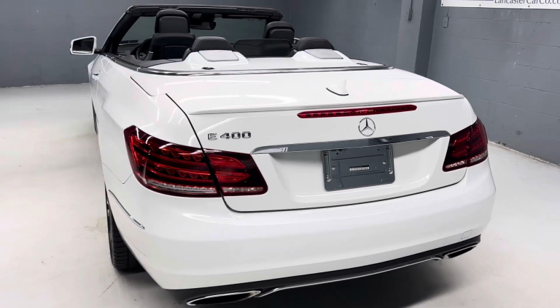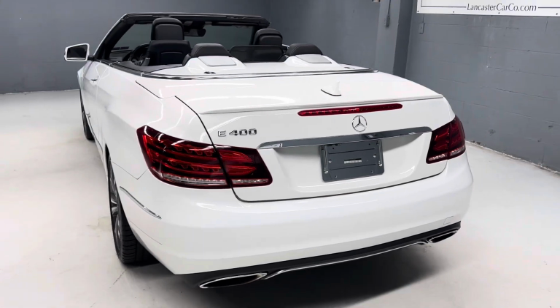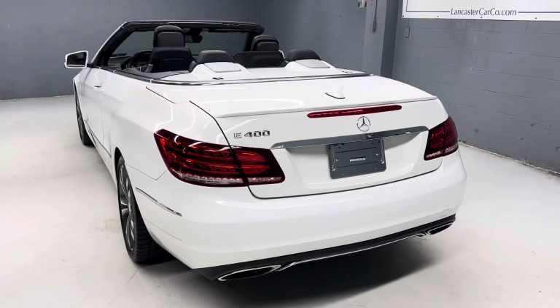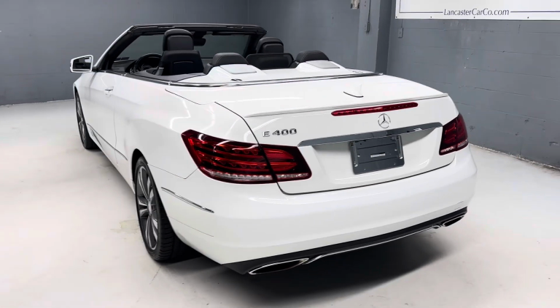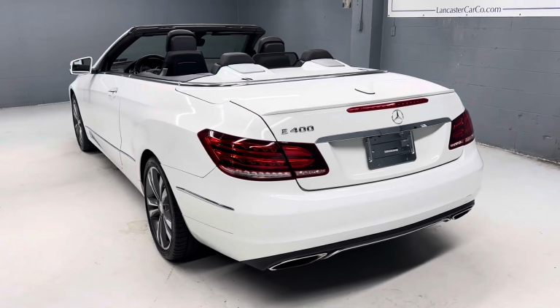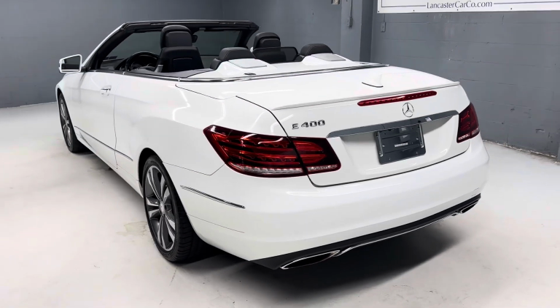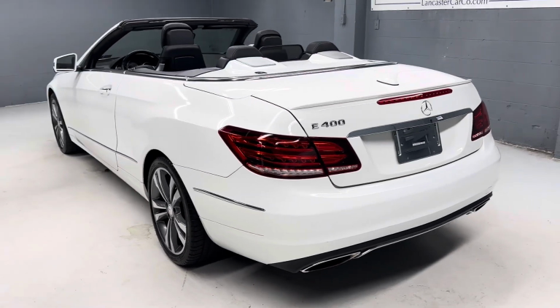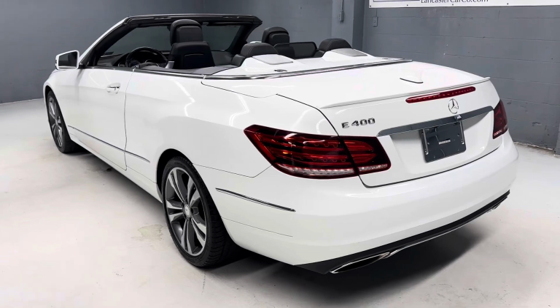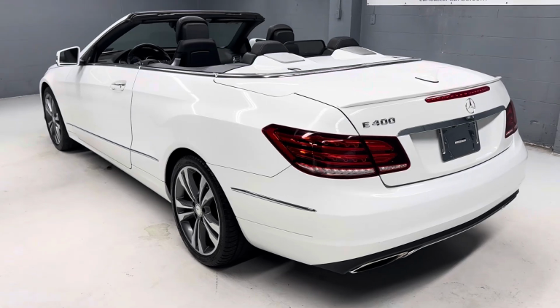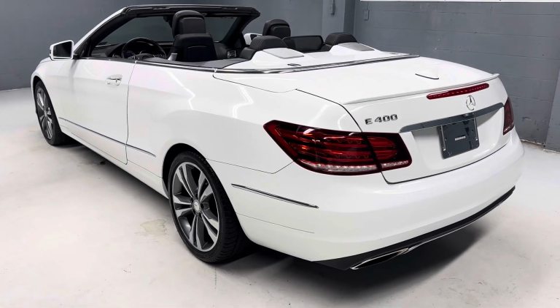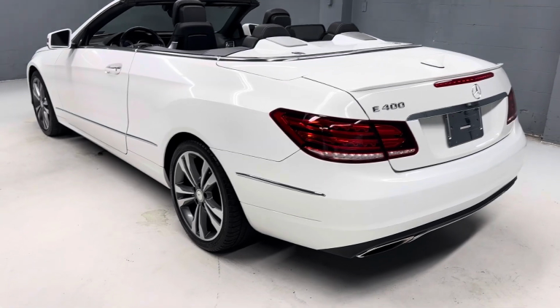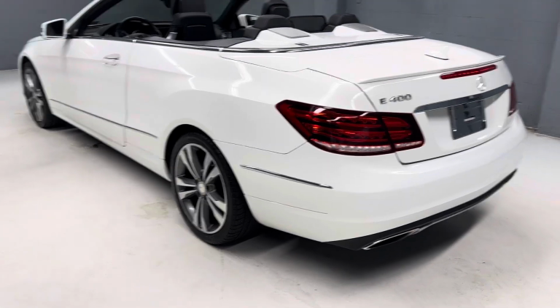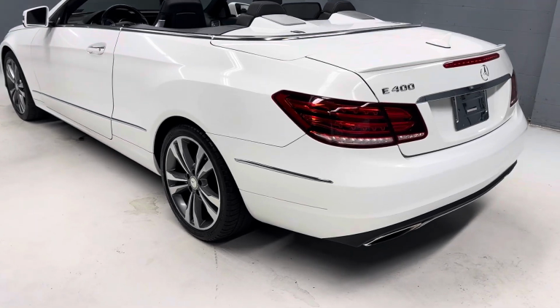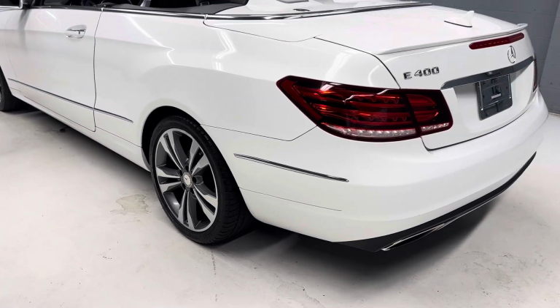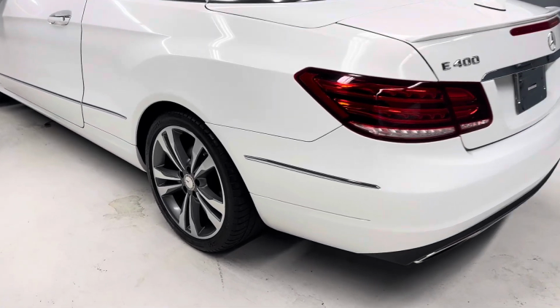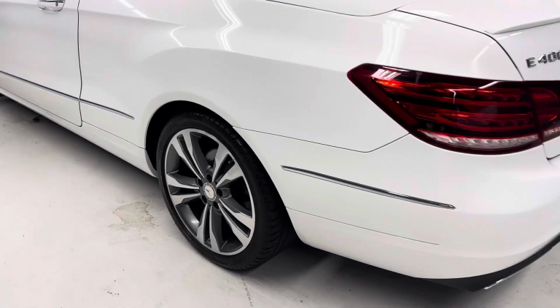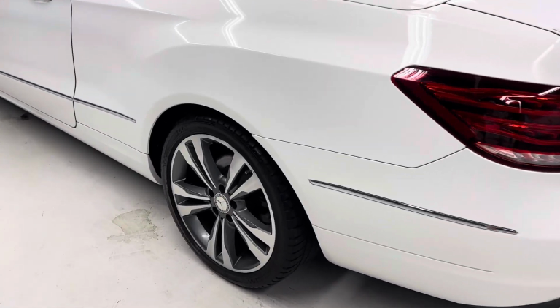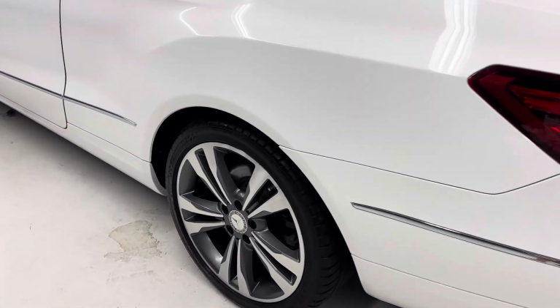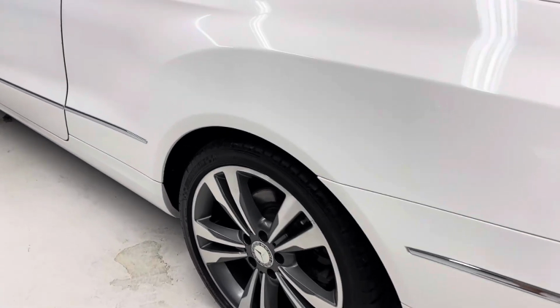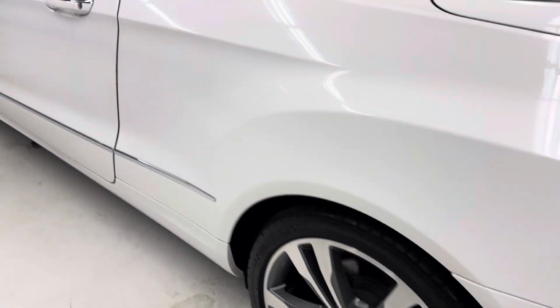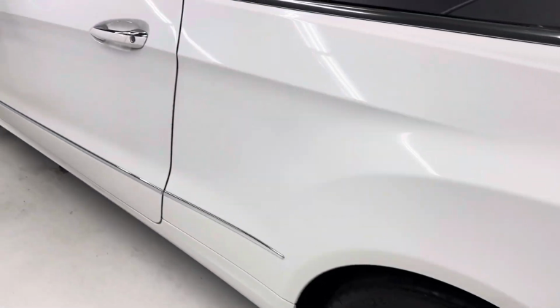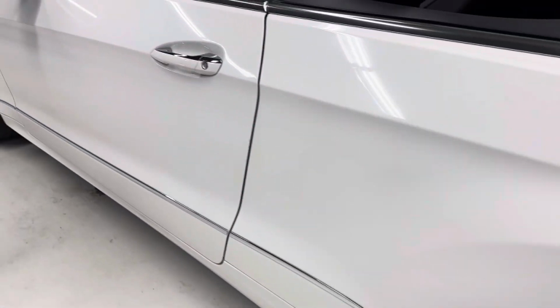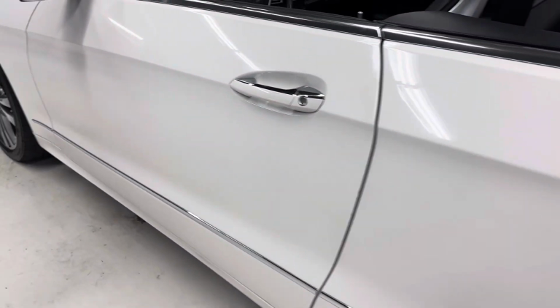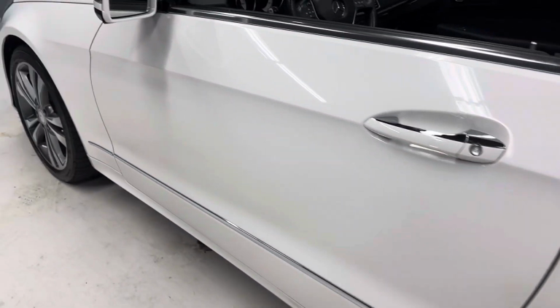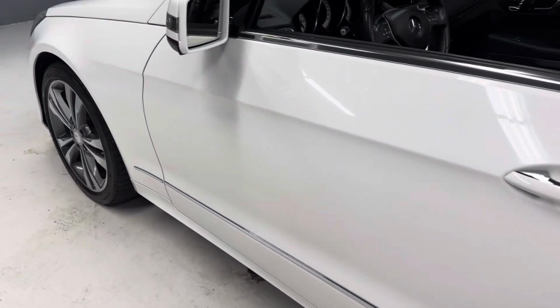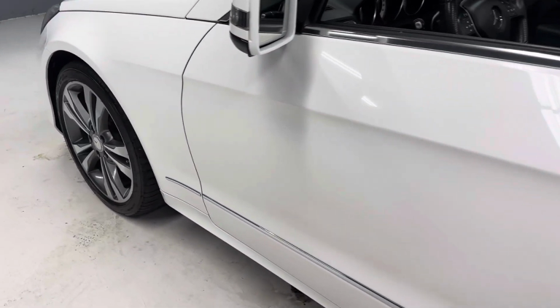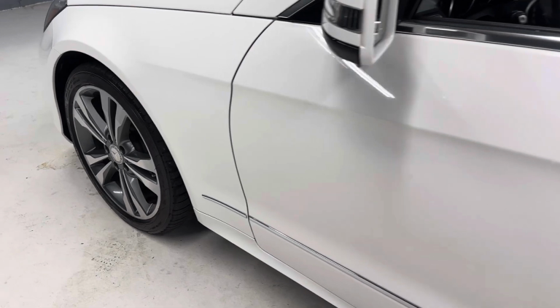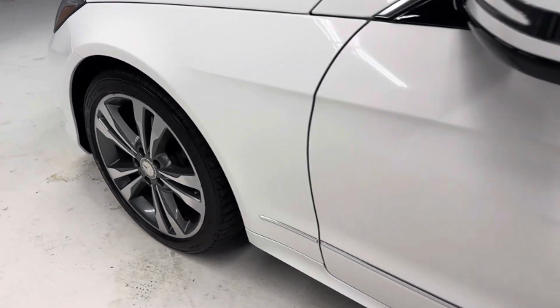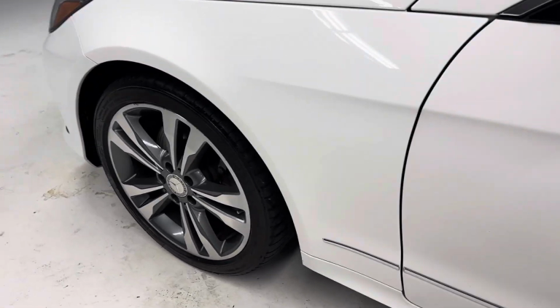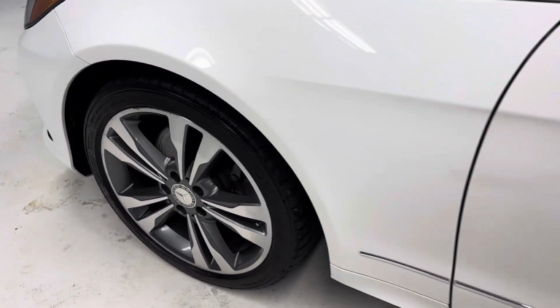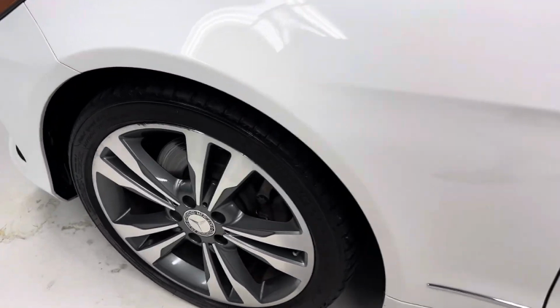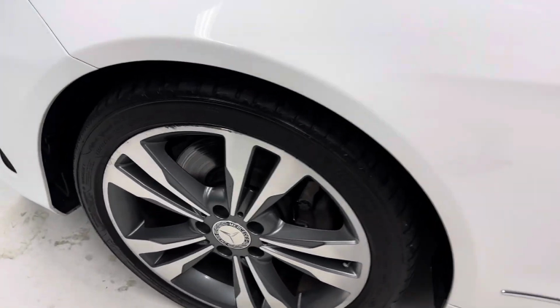The top goes up and down with ease — we'll show you that here in a second. There are more pictures on our website LancasterCarCo.com, as well as the link to the Carfax and the original window sticker.